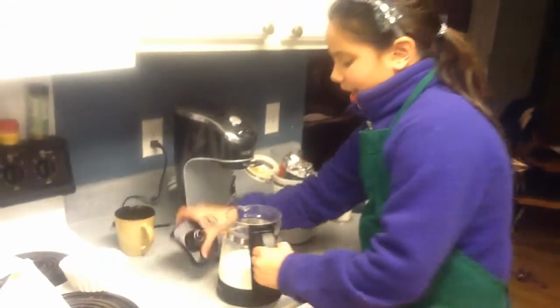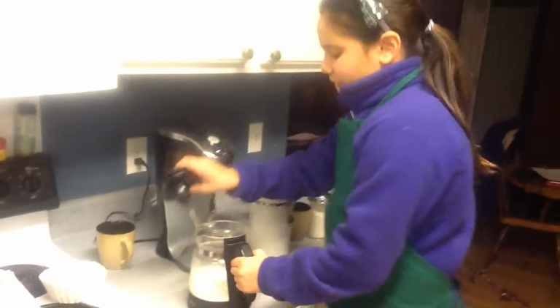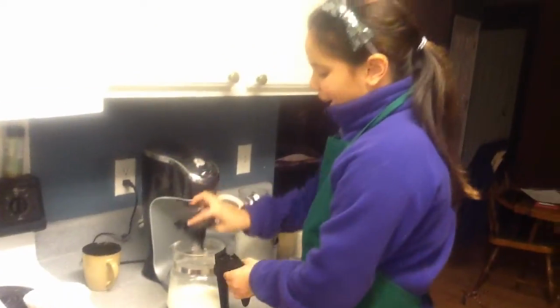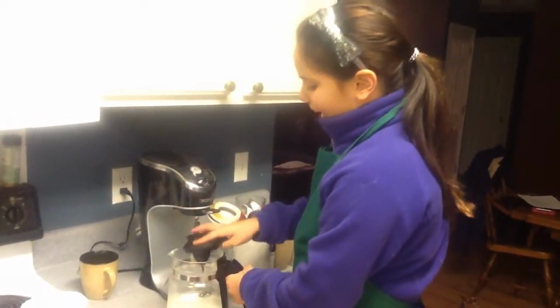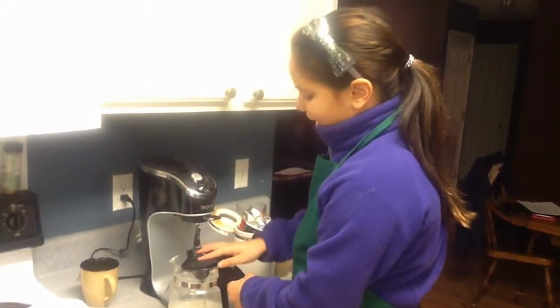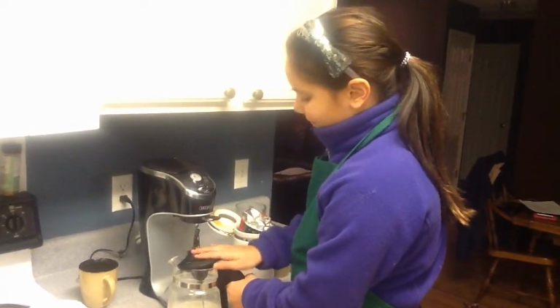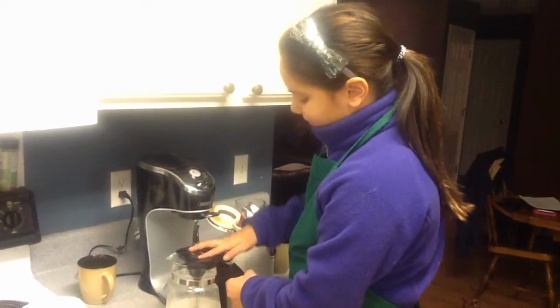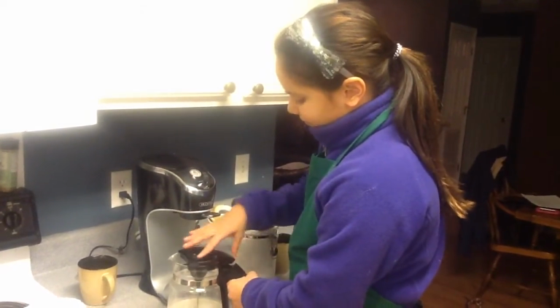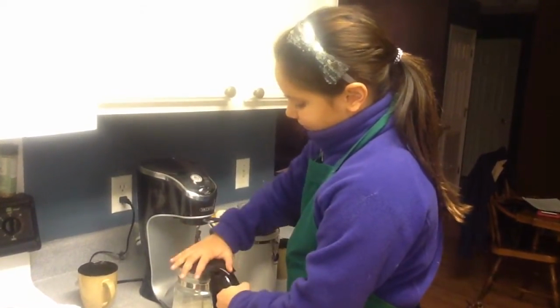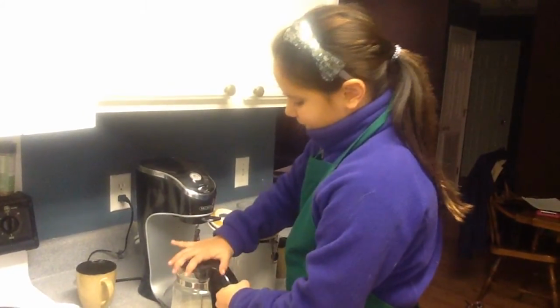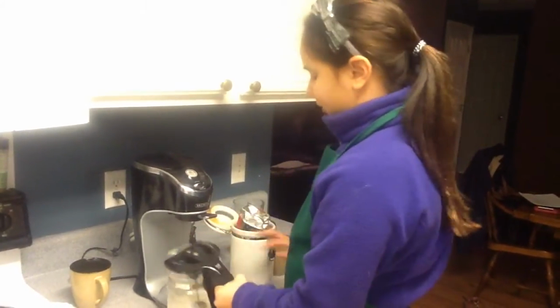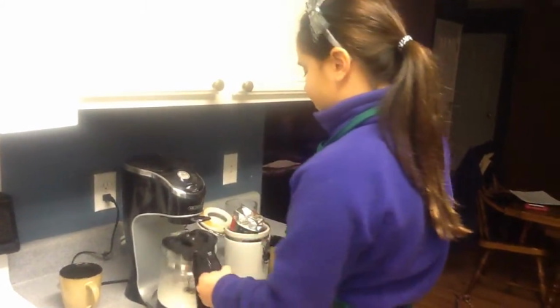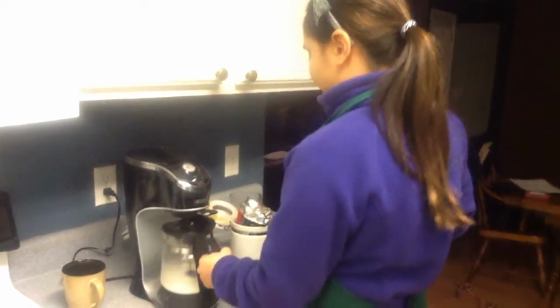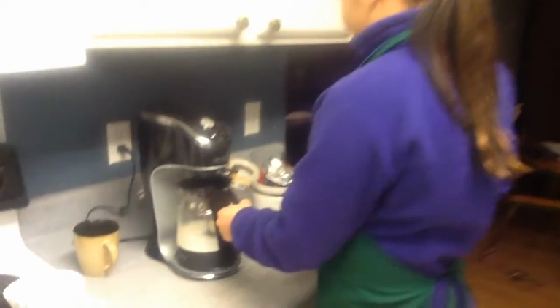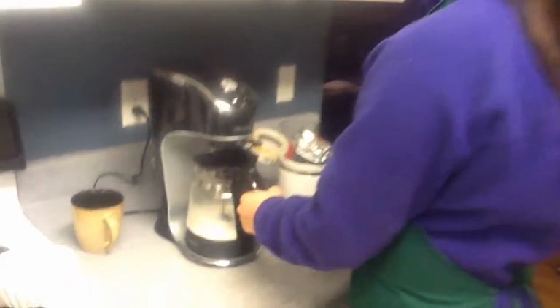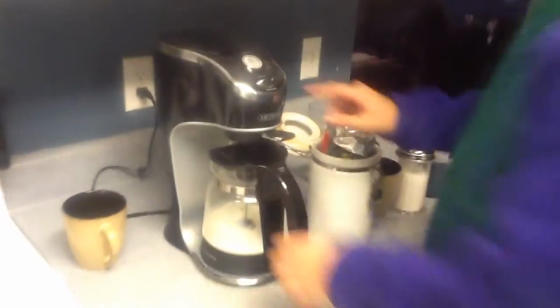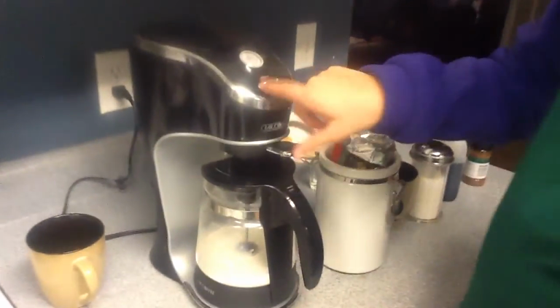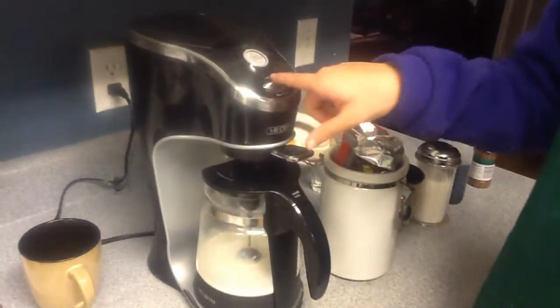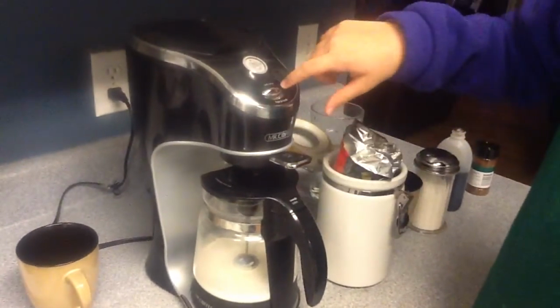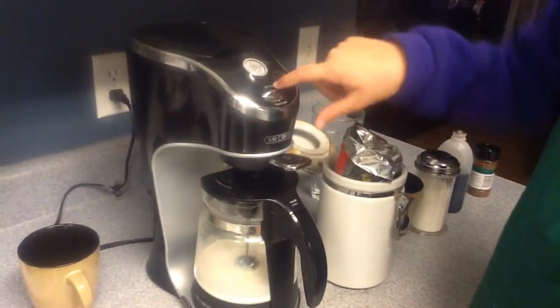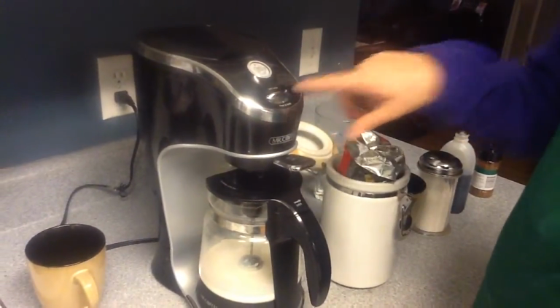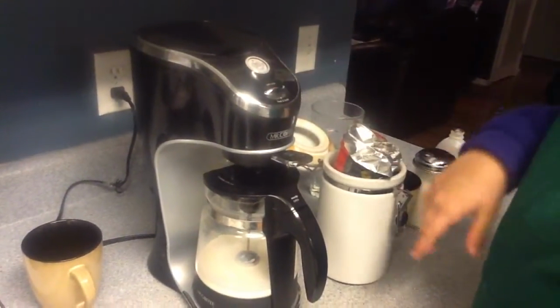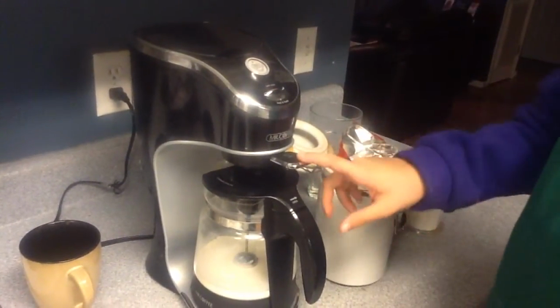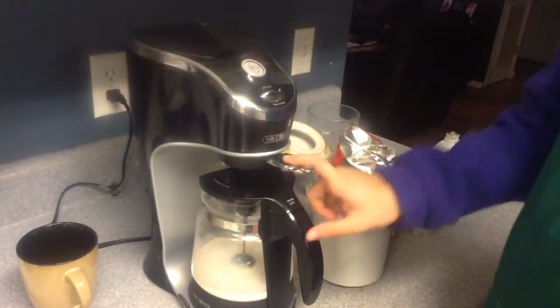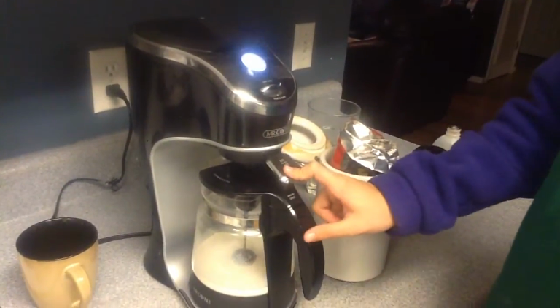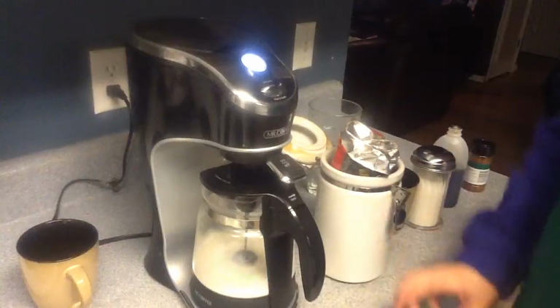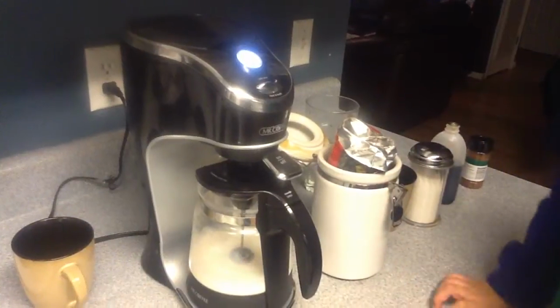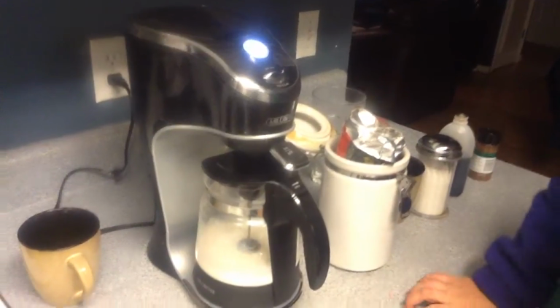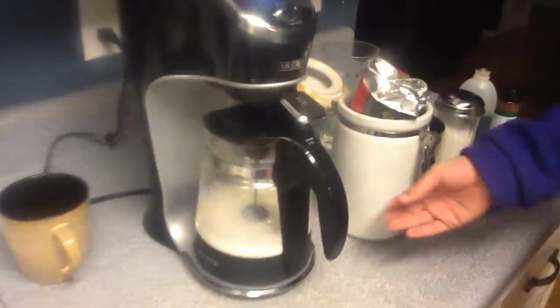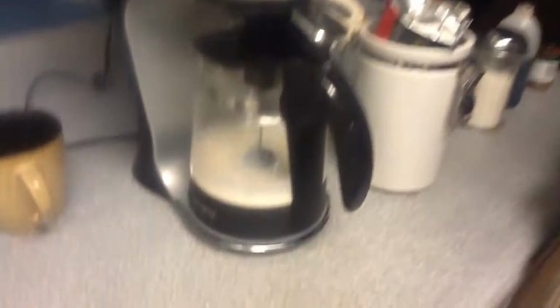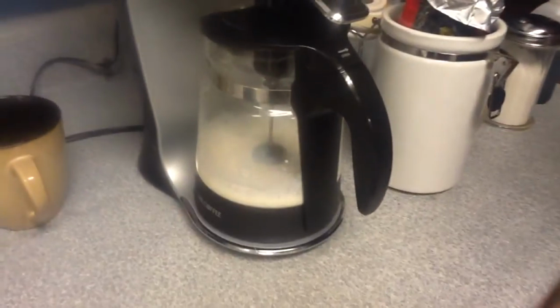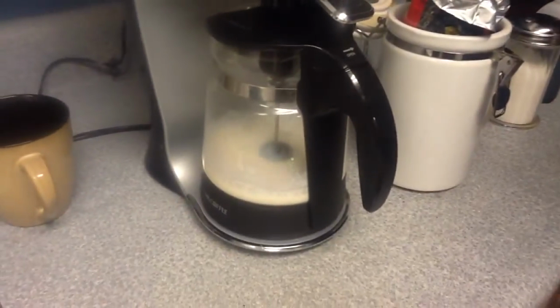Then we put in our secret ingredient. Put the cap back on, screw it, and put it back in. Make sure that it's on cafe latte, and flip the switch. And that's how you make a Stingray's Latte.